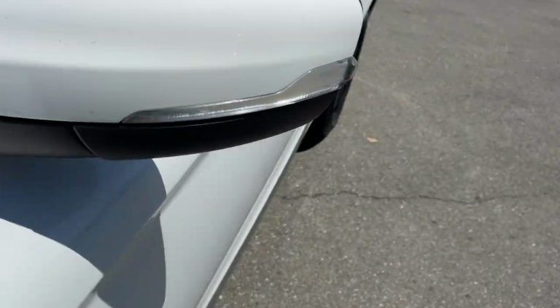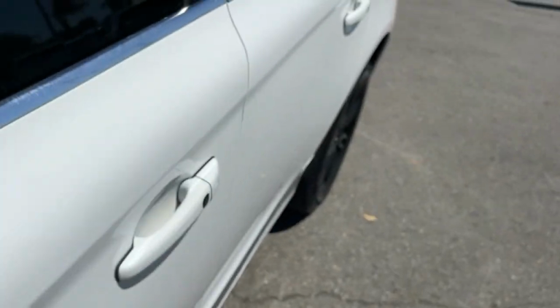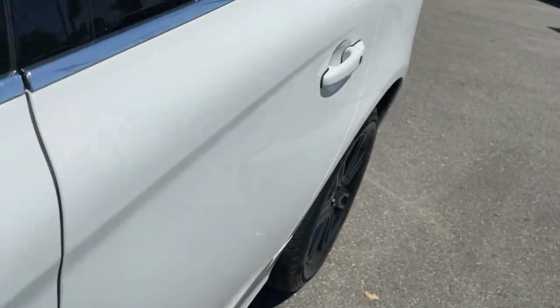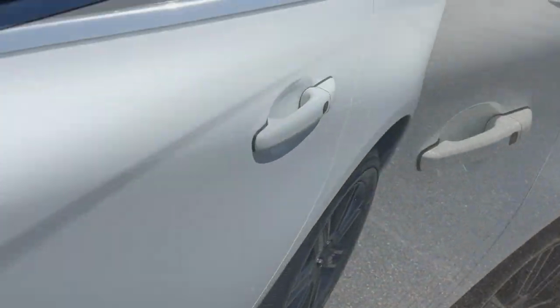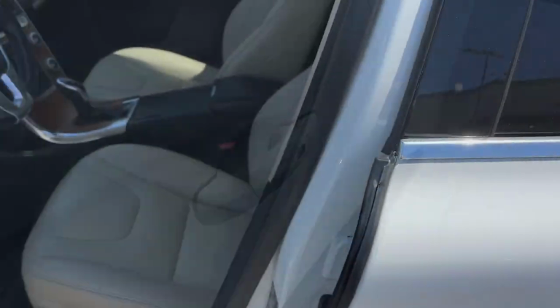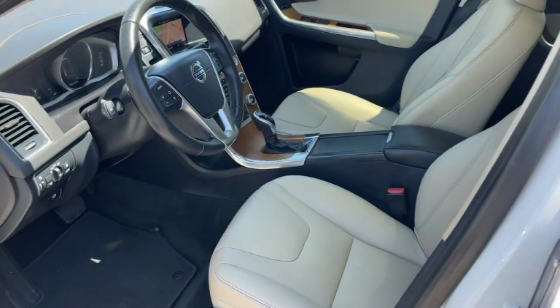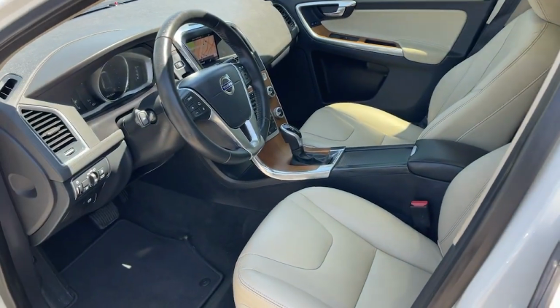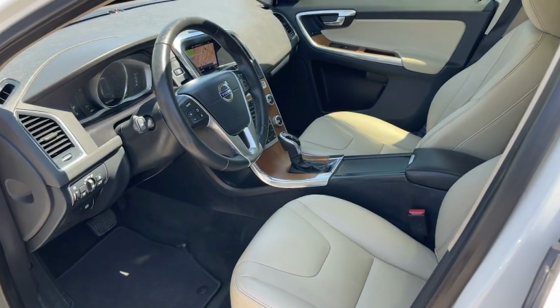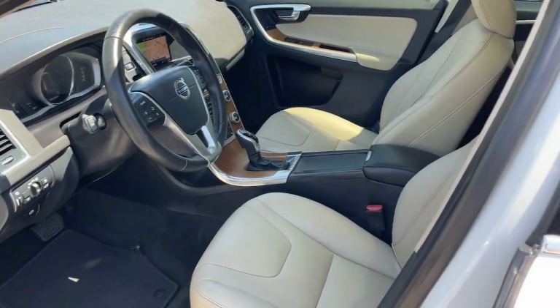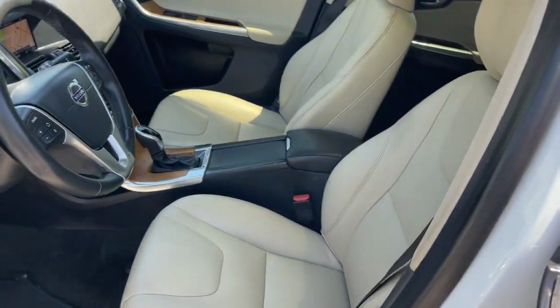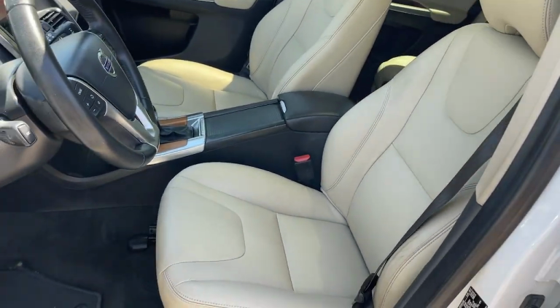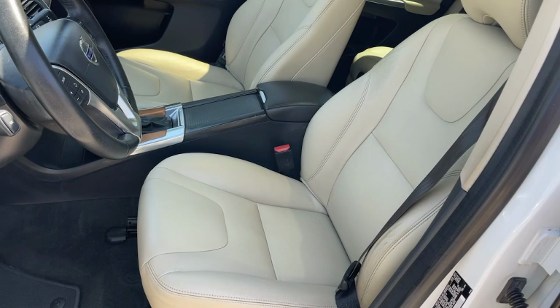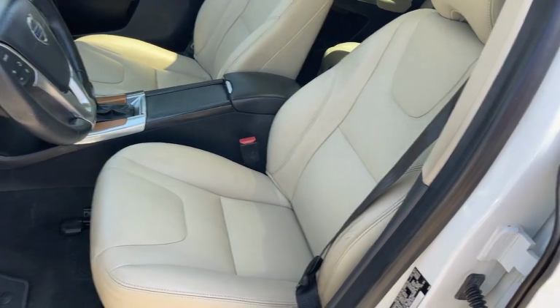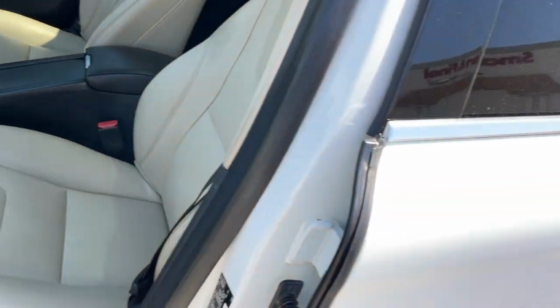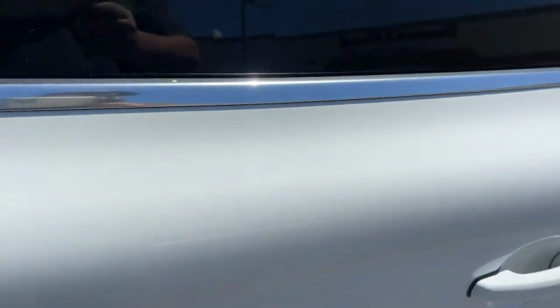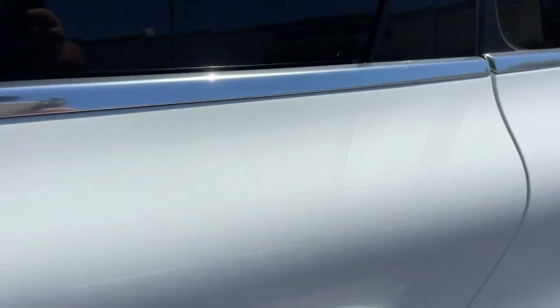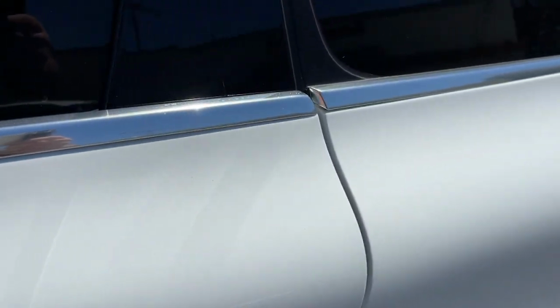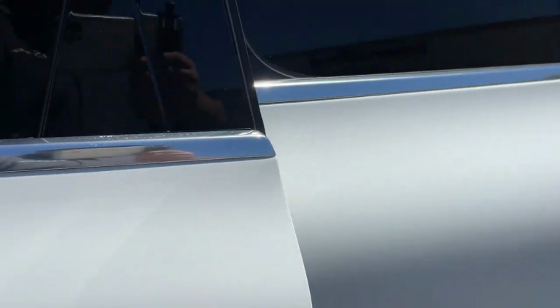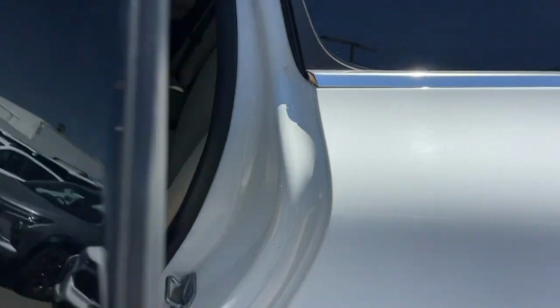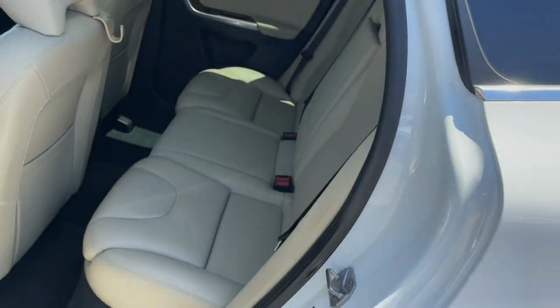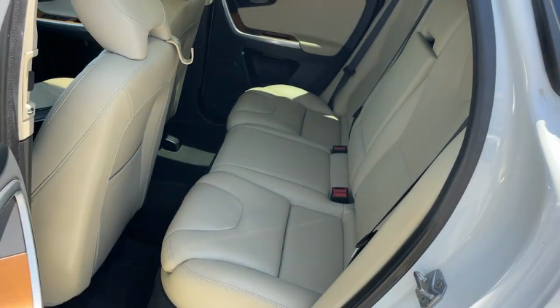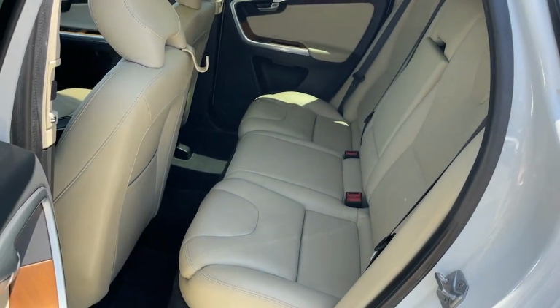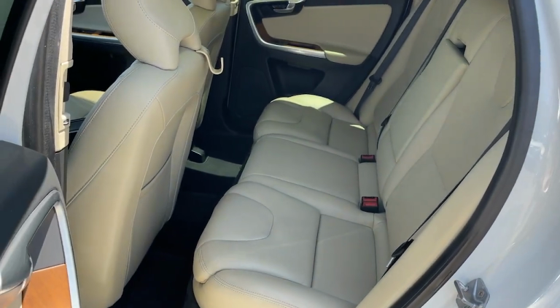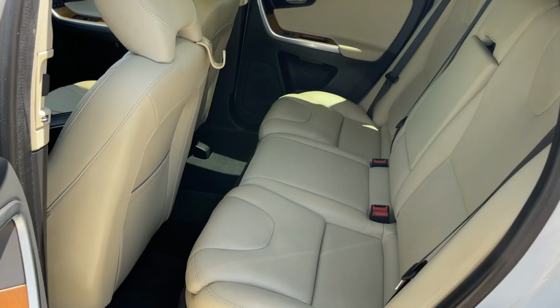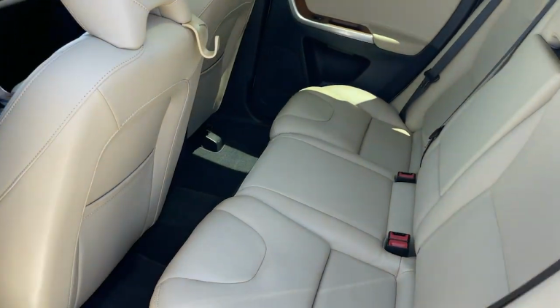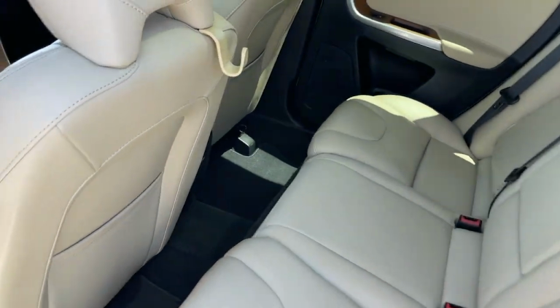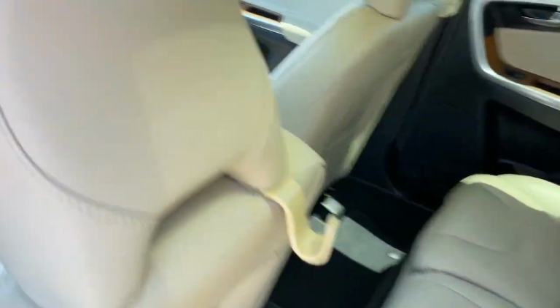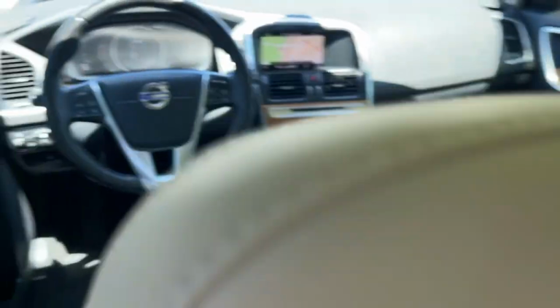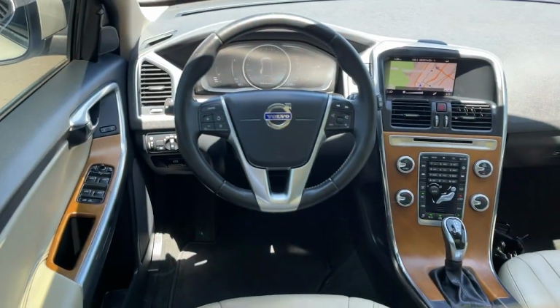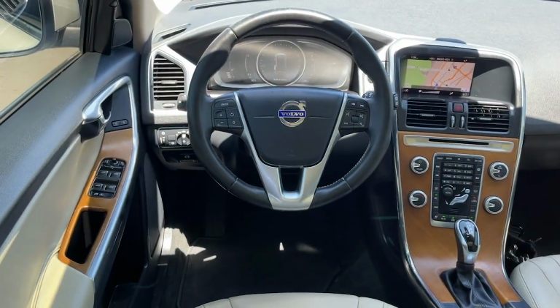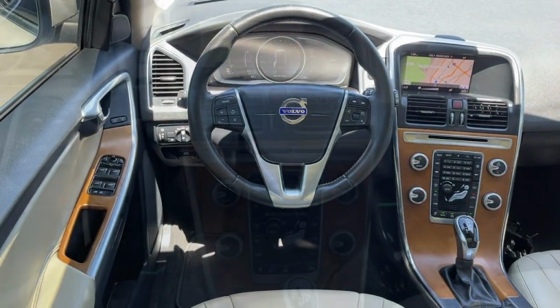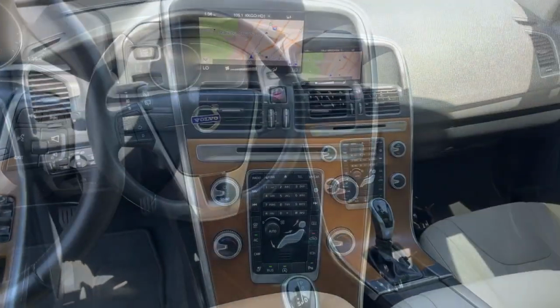Pre-collision system, panoramic roof, navigation system, sun moonroof, keyless entry, satellite radio, power passenger seat, heated mirrors, backup camera, remote engine start.